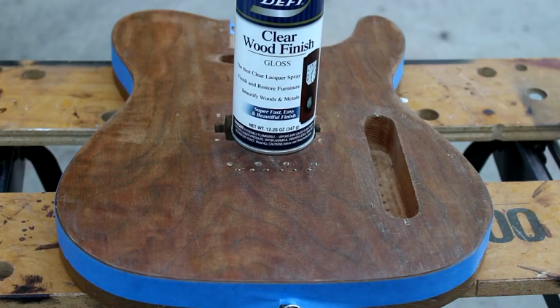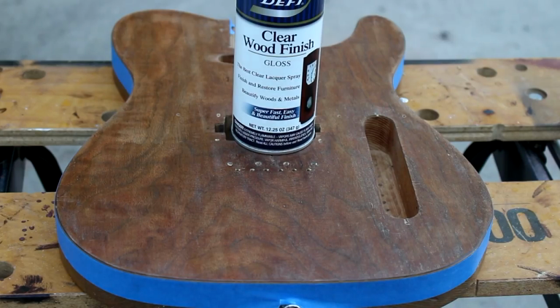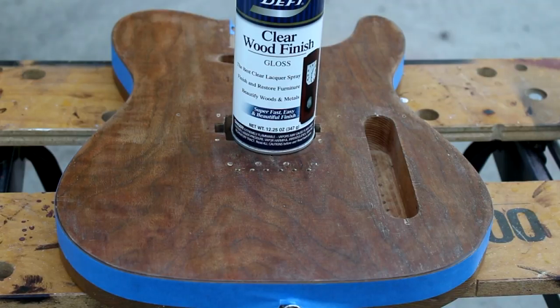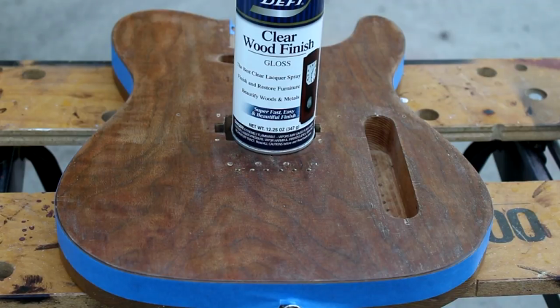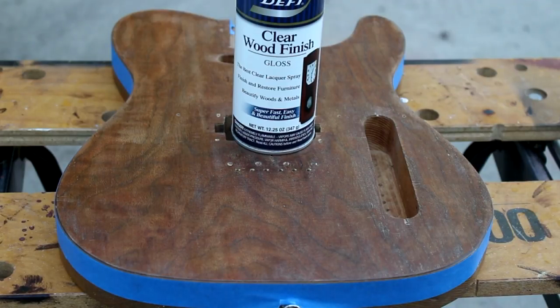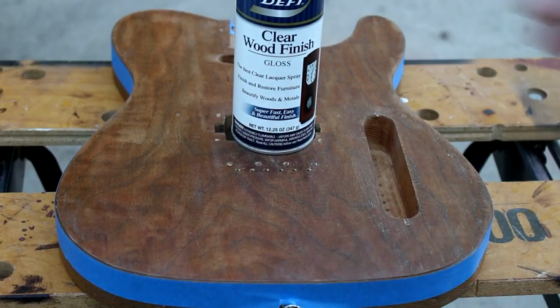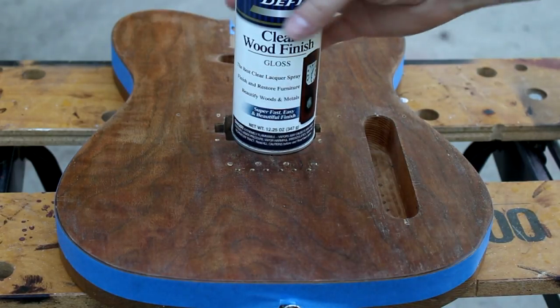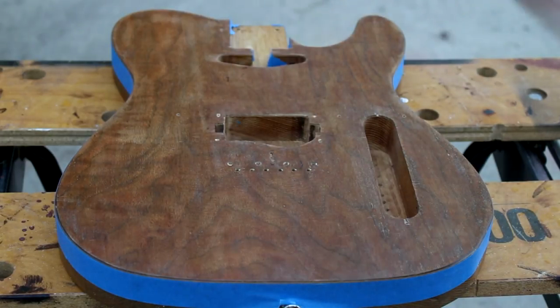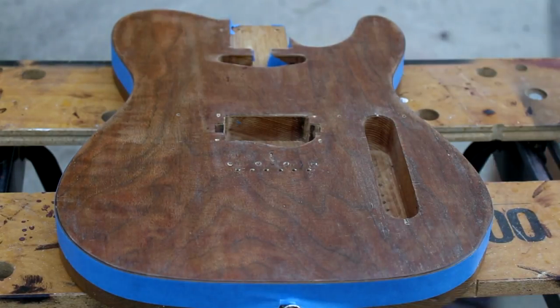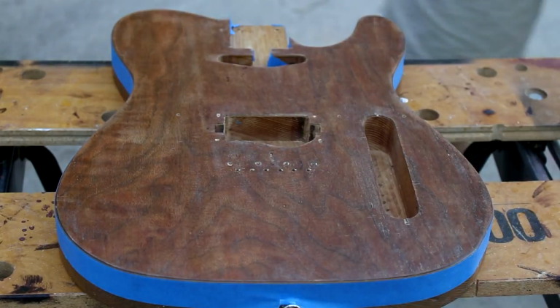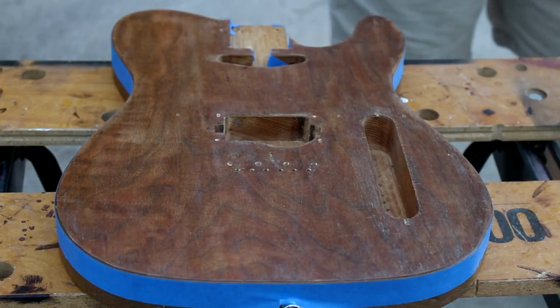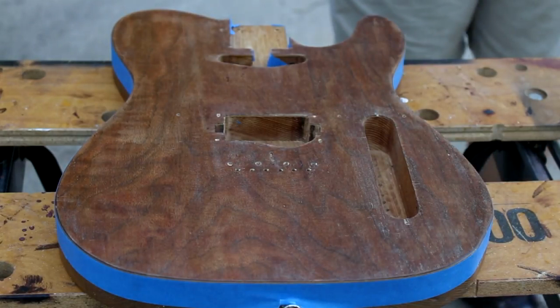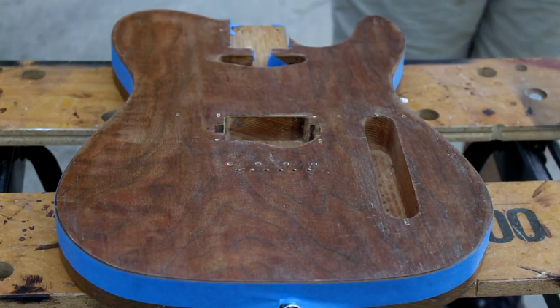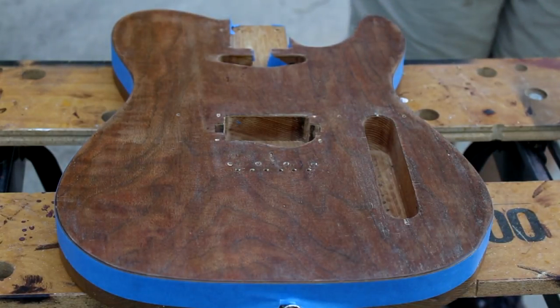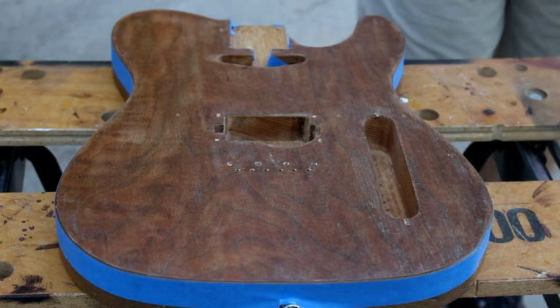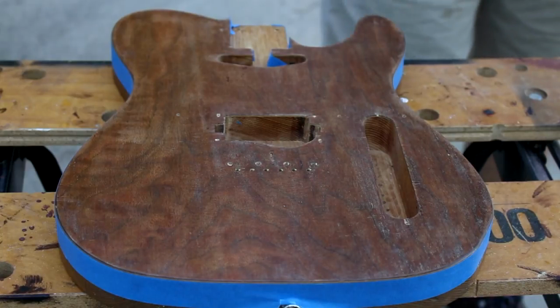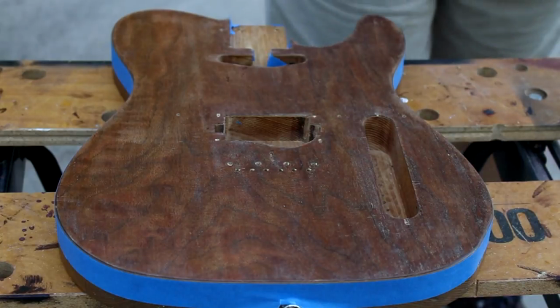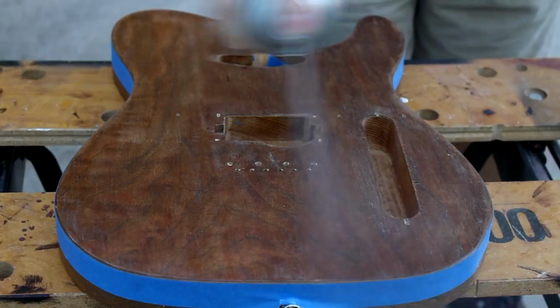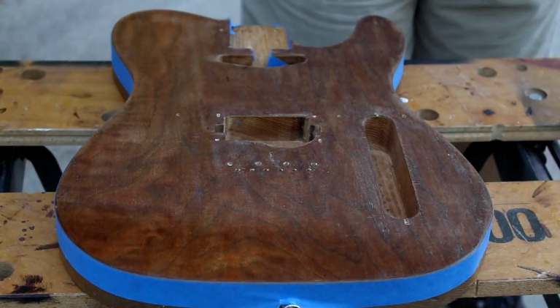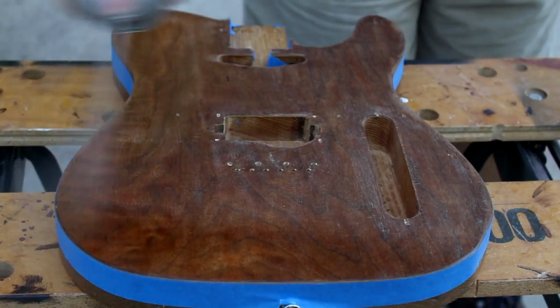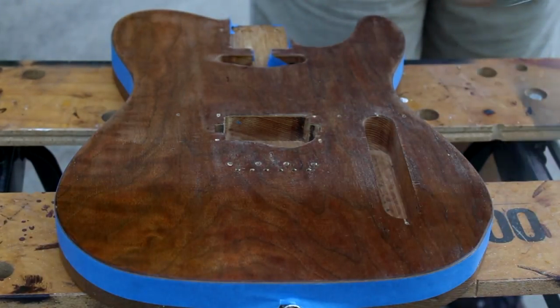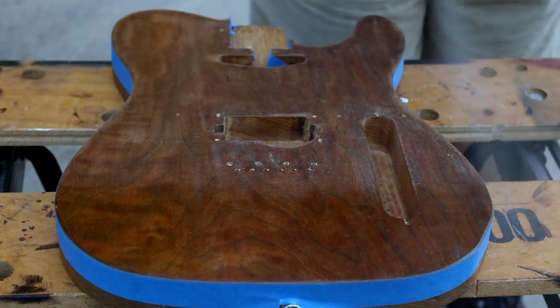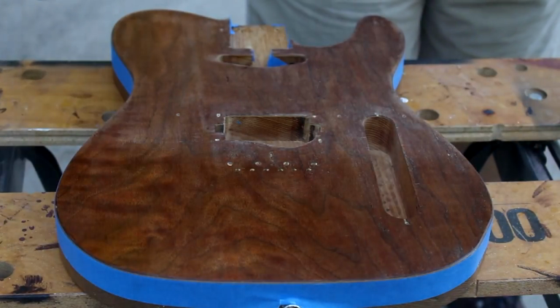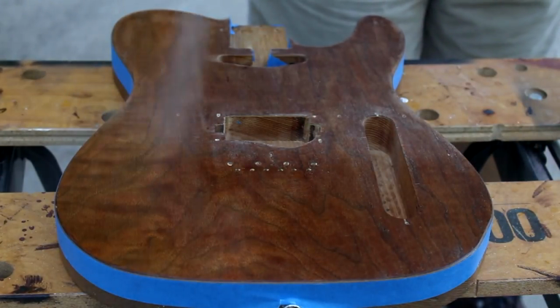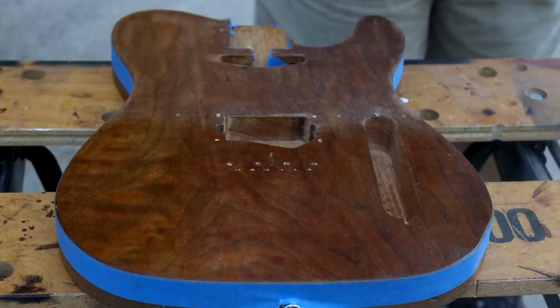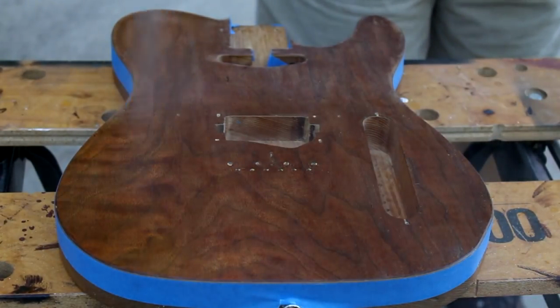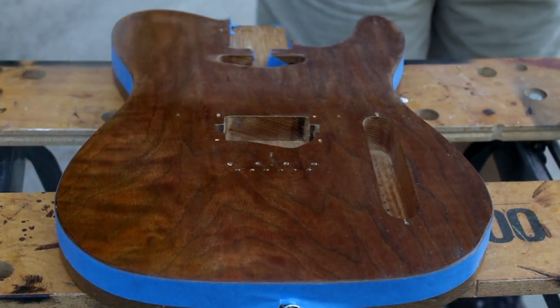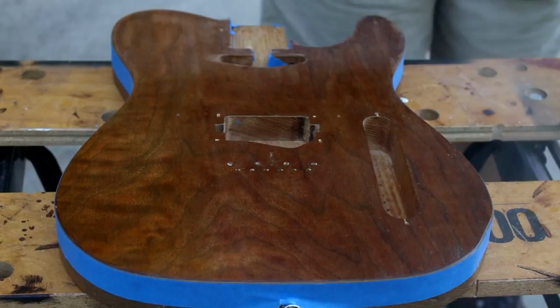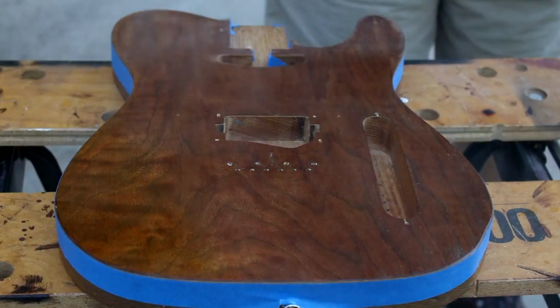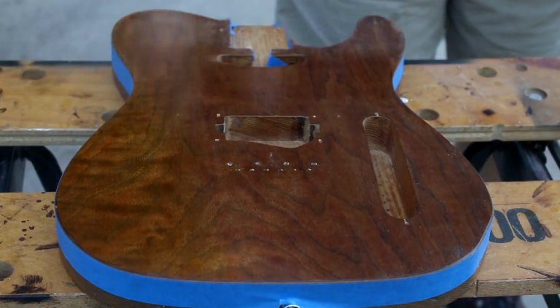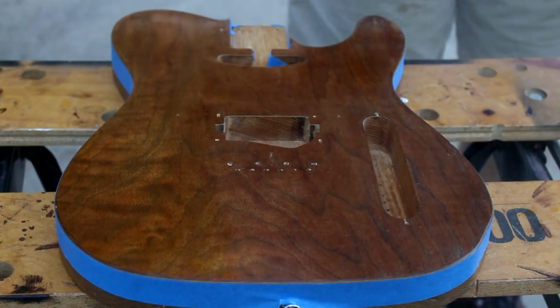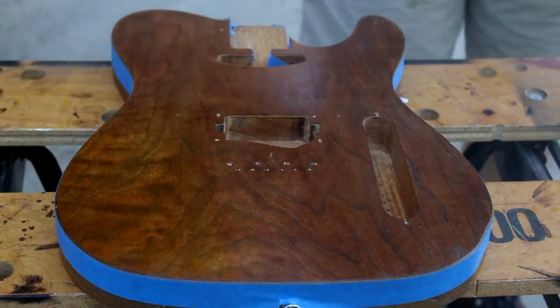And now it's time to spray the lacquer. I'm using Deft gloss lacquer from a can, just spraying a whole bunch of light coats. I probably used the whole can on the guitar.